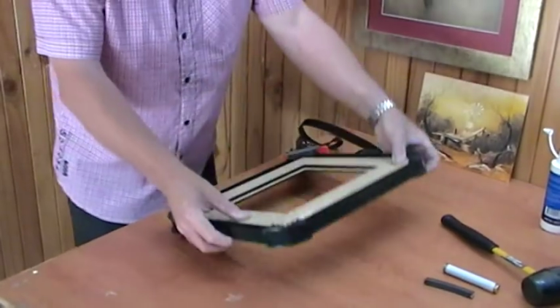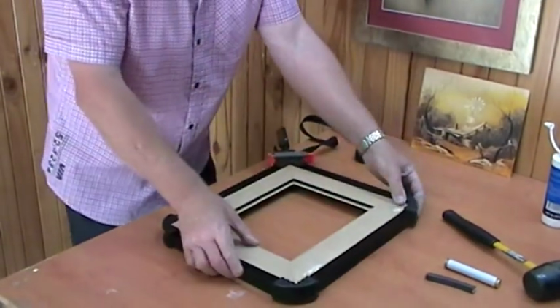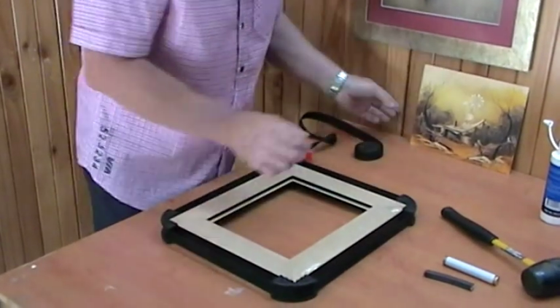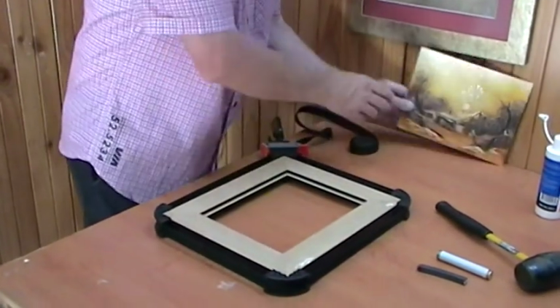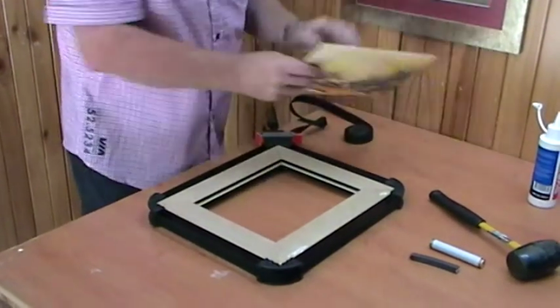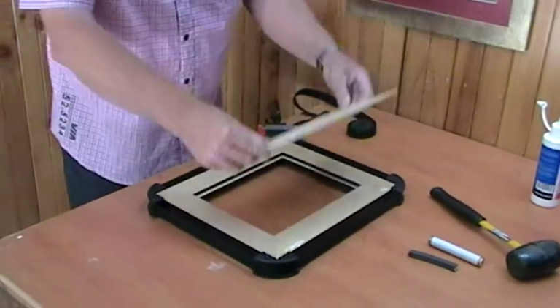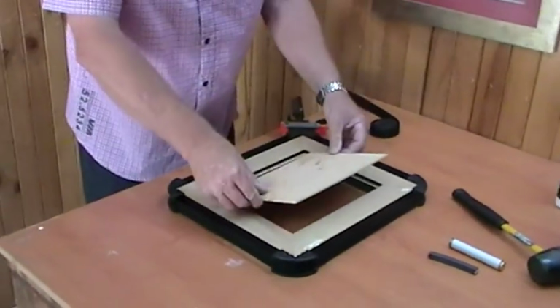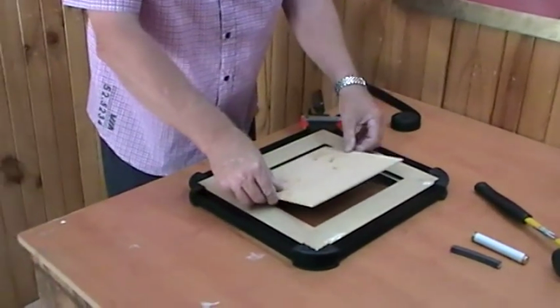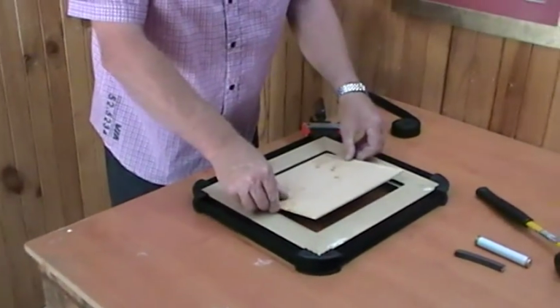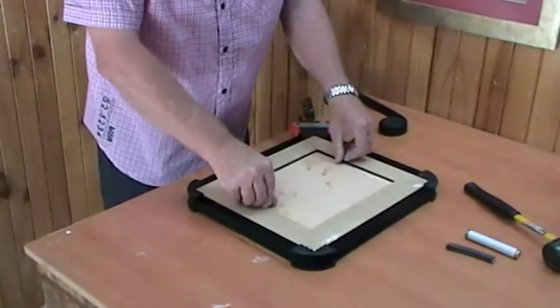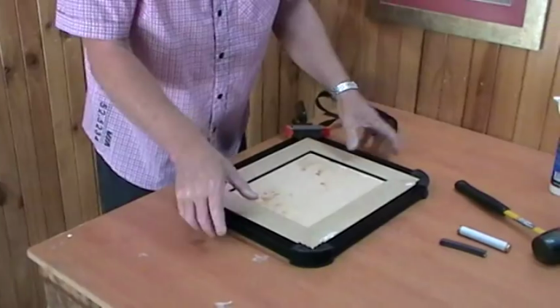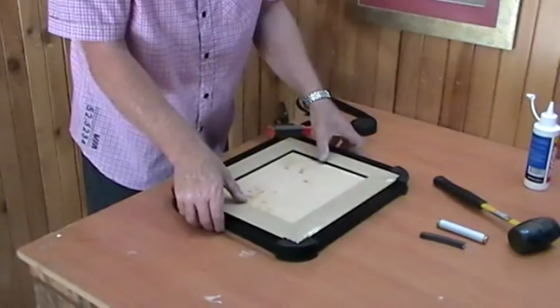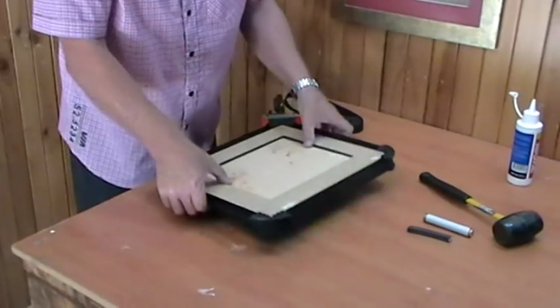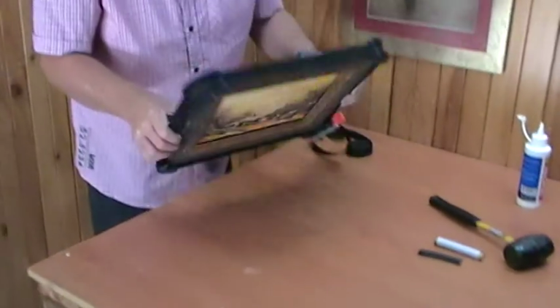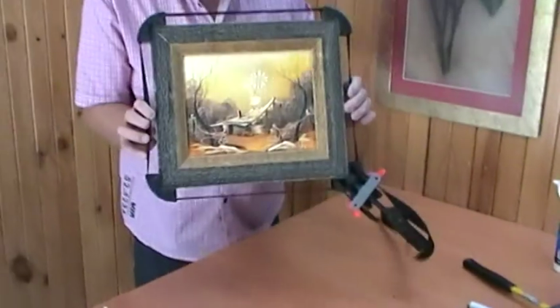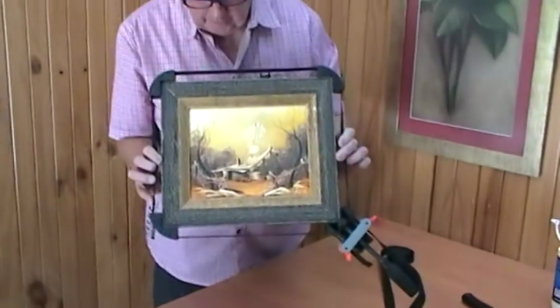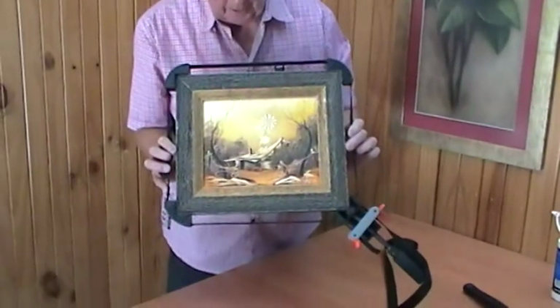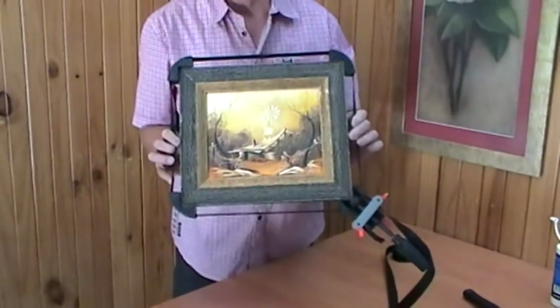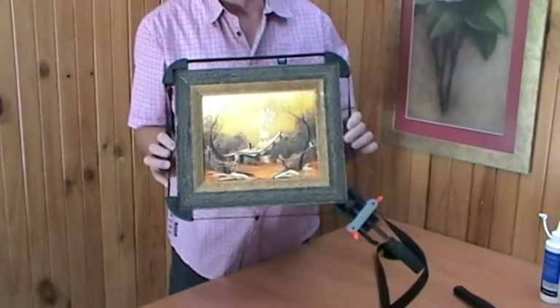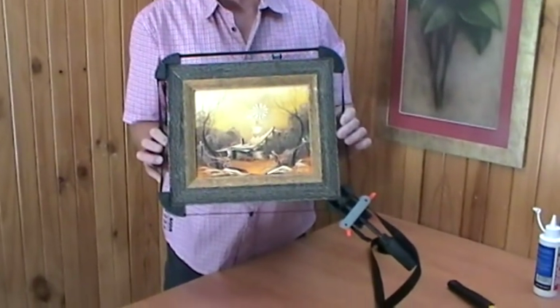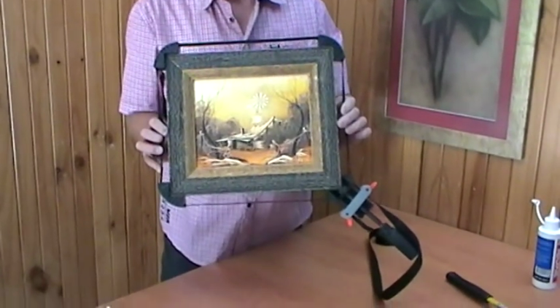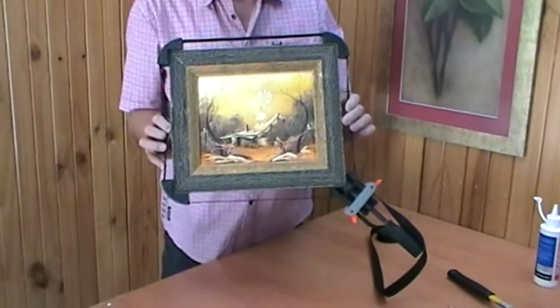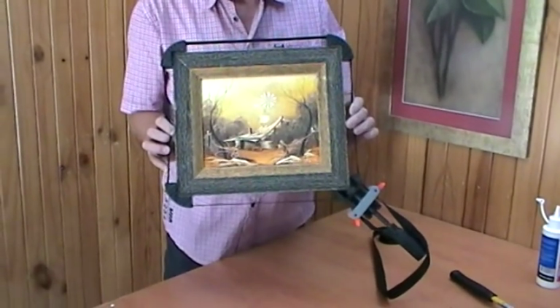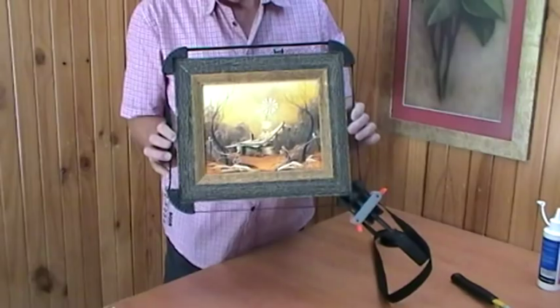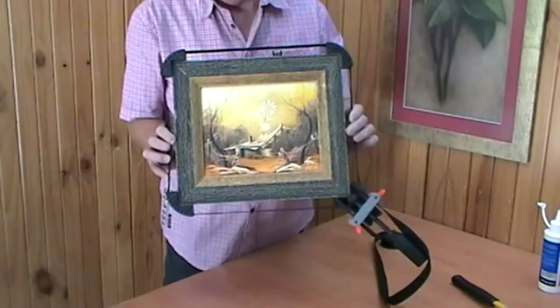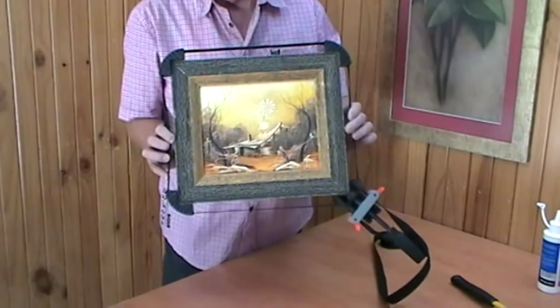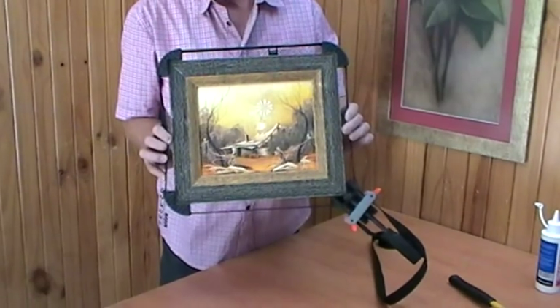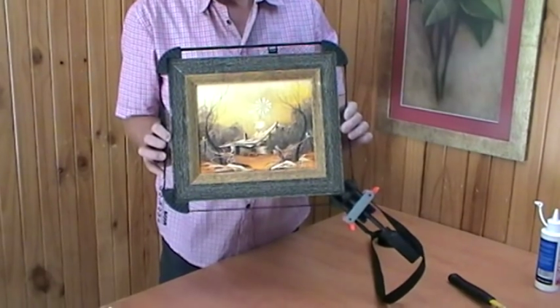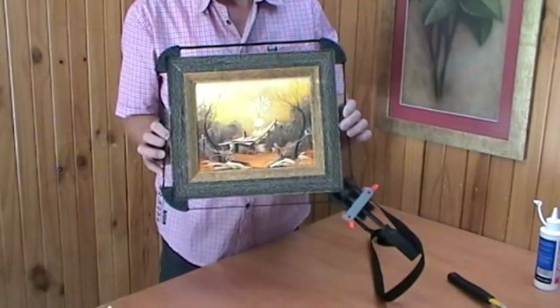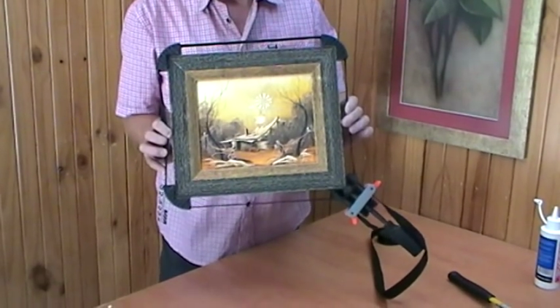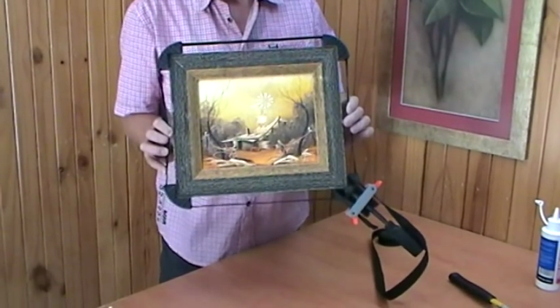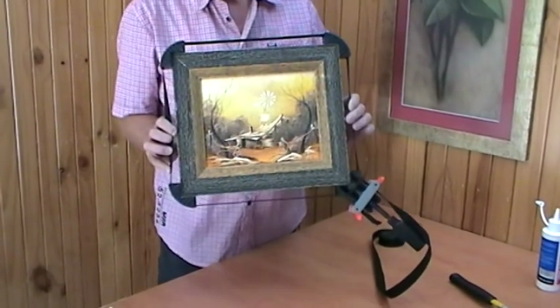You can put your print or your work in there, and that's ready to finish. Leave it for about half an hour for the glue to dry, and then you can take it off.